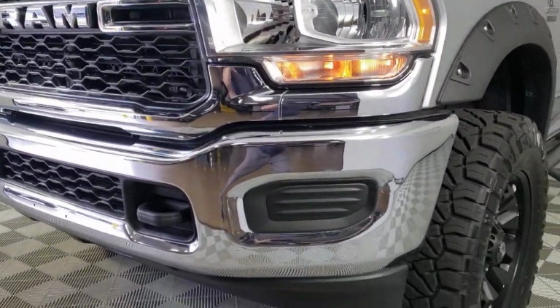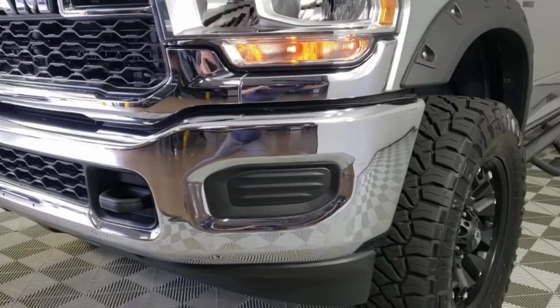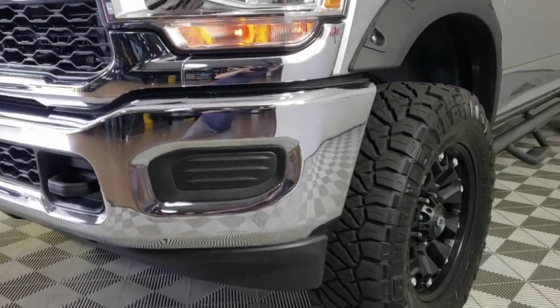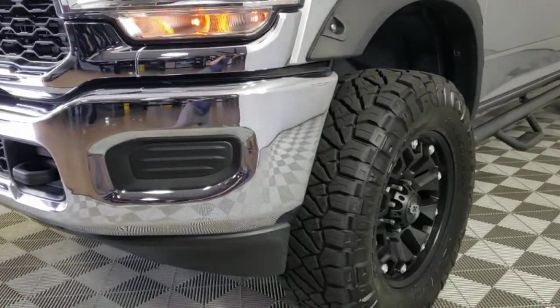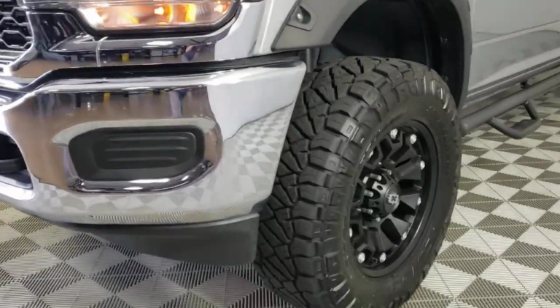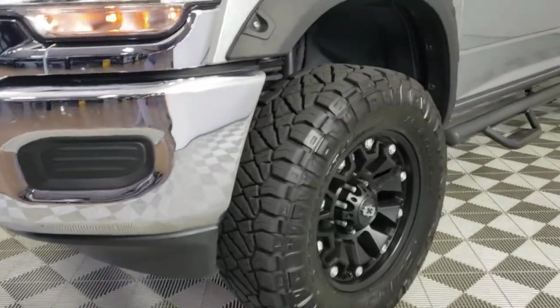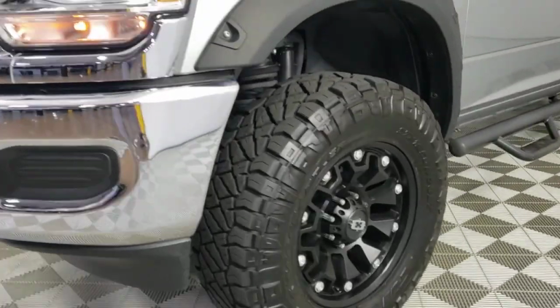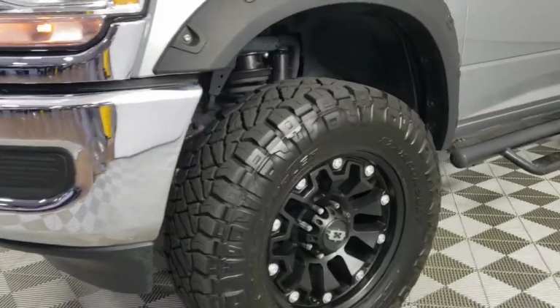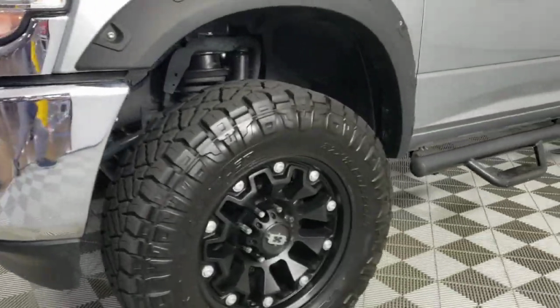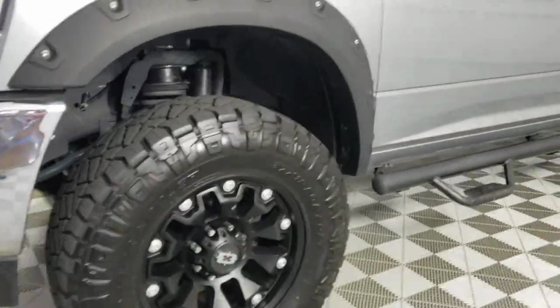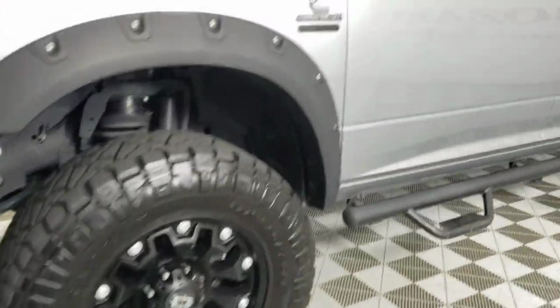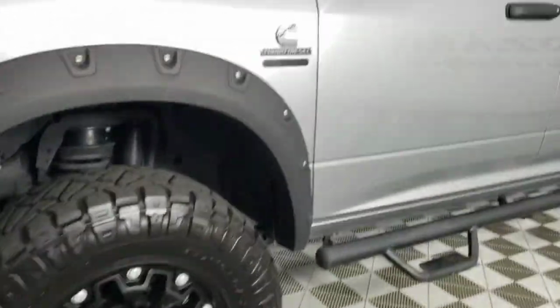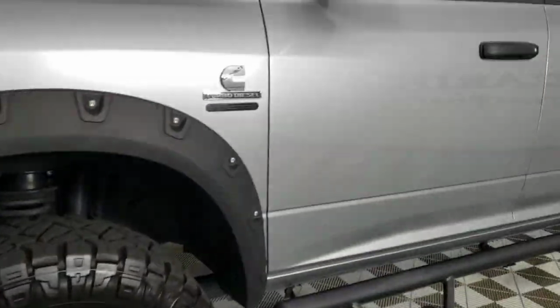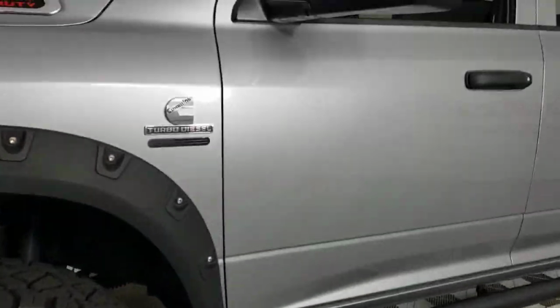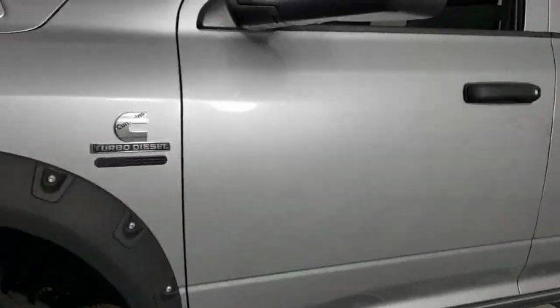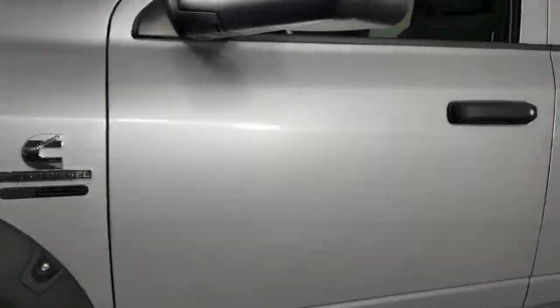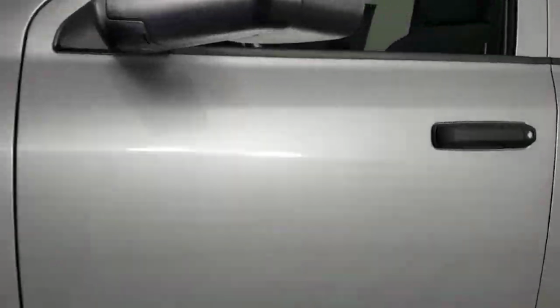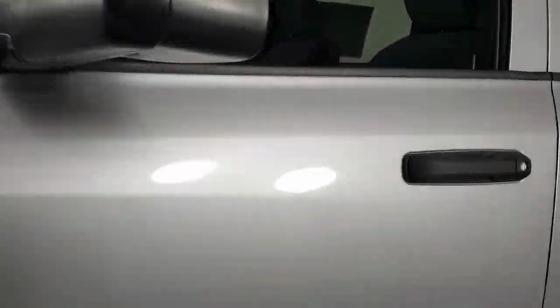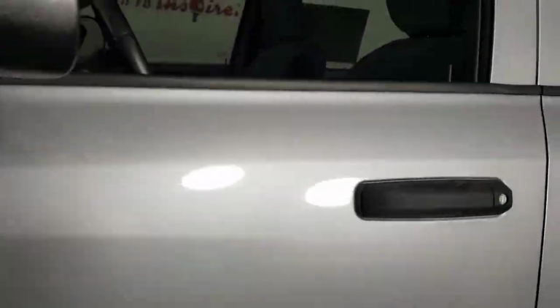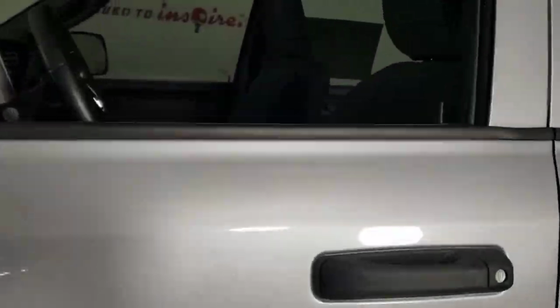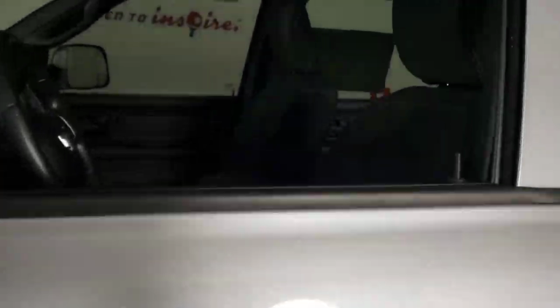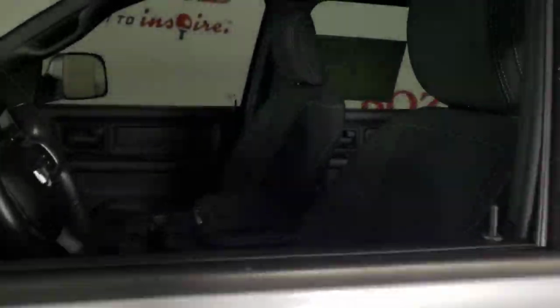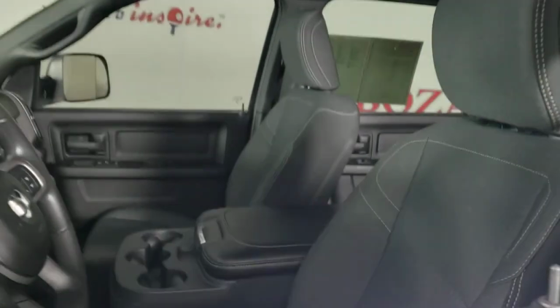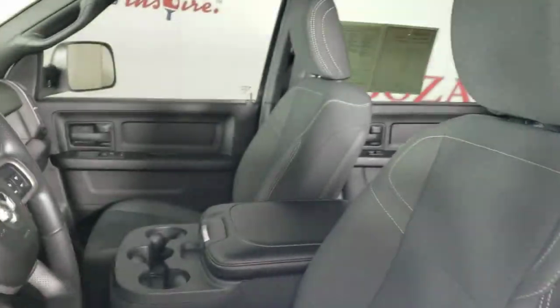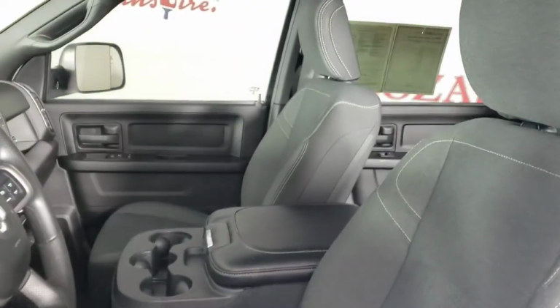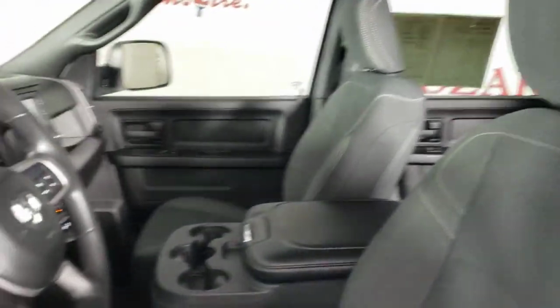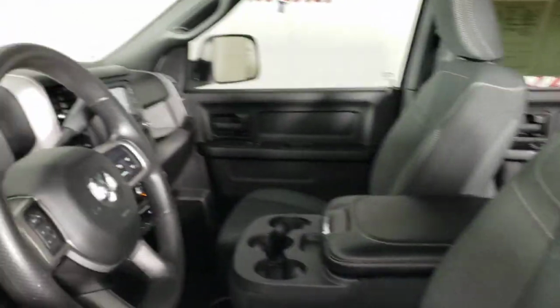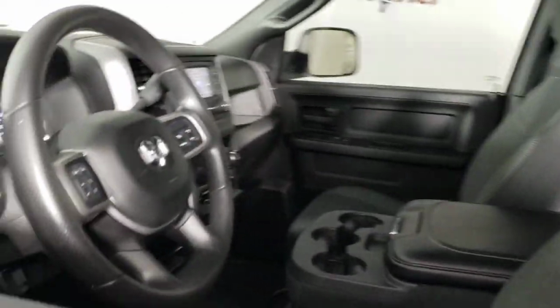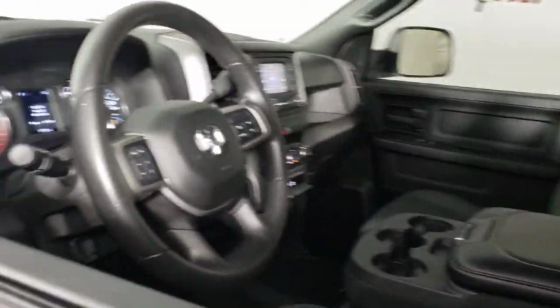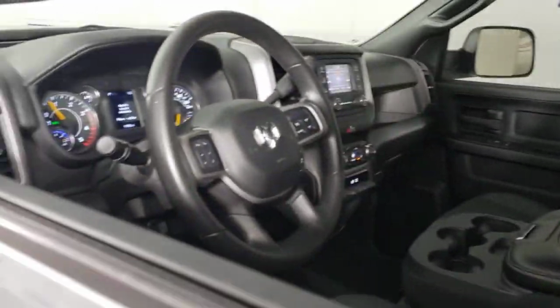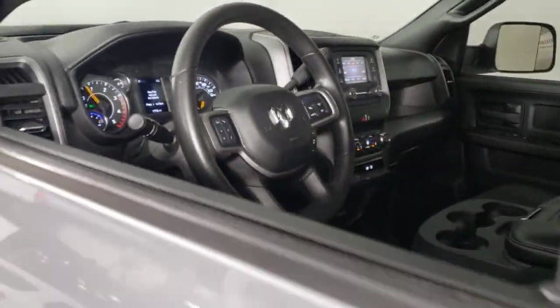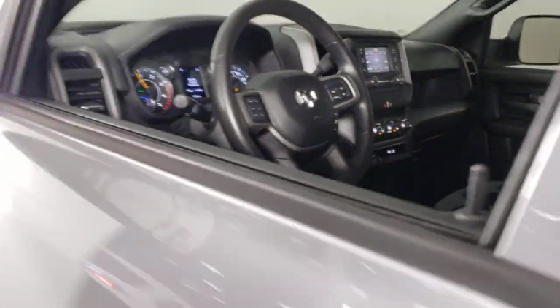The Ram 2500 delivers heavy-duty capability, sophisticated style, rugged strength, and technology that keeps you safe and connected.